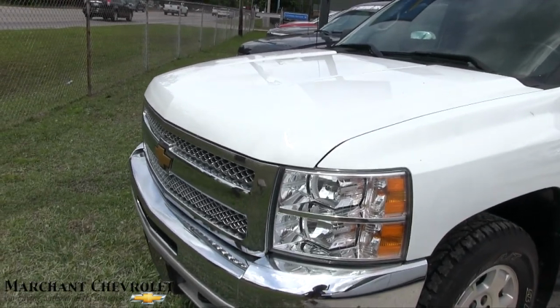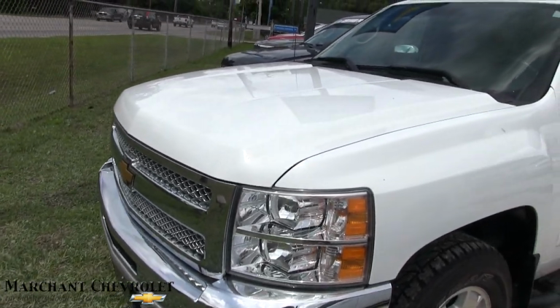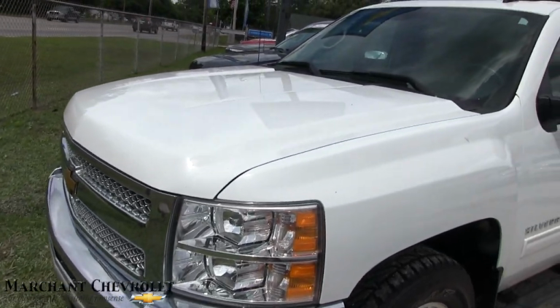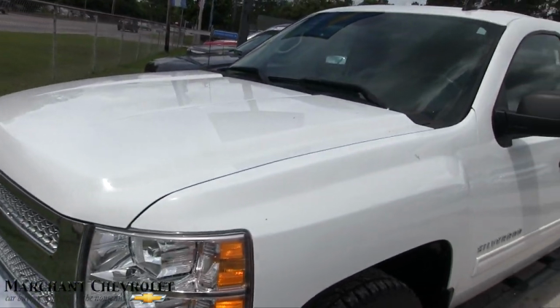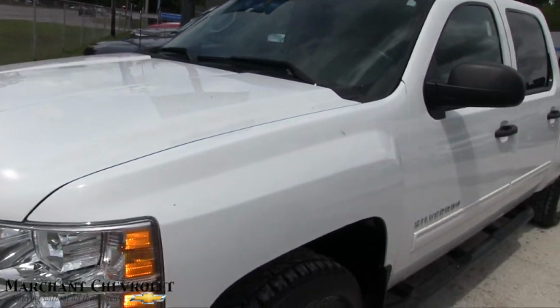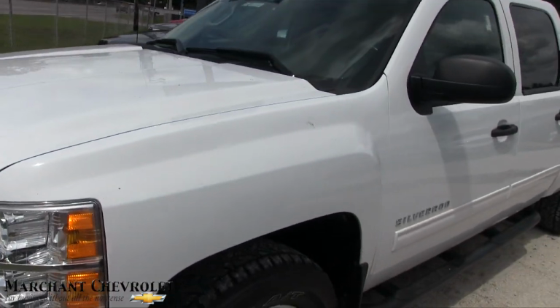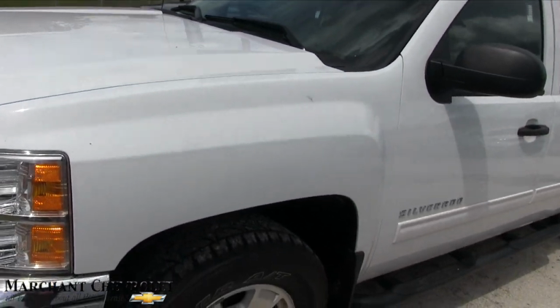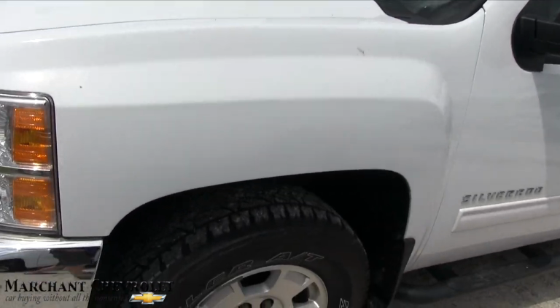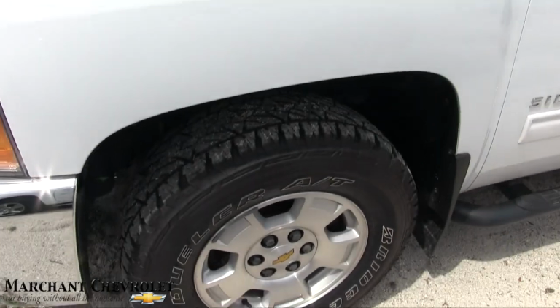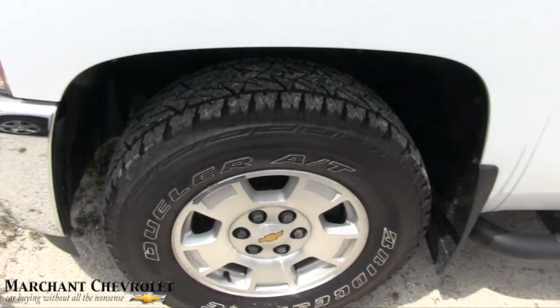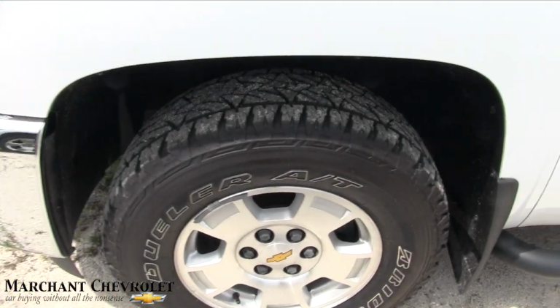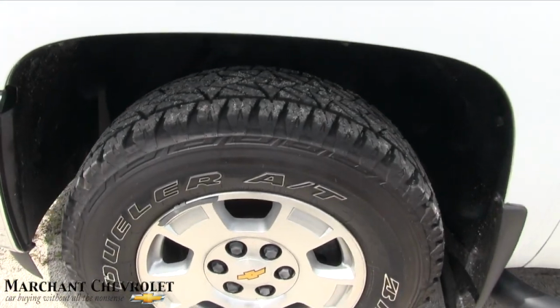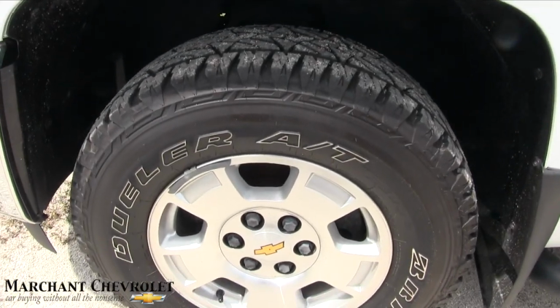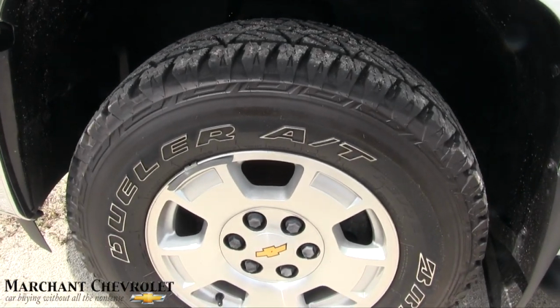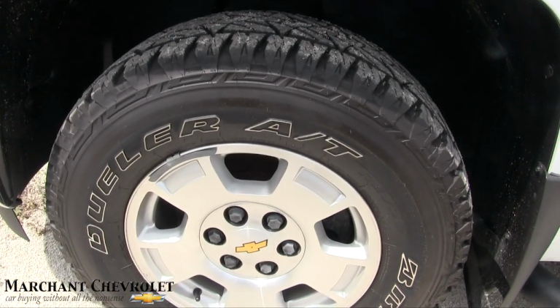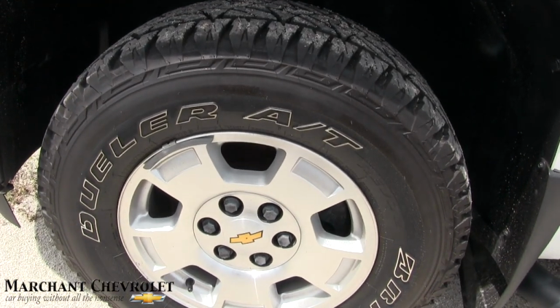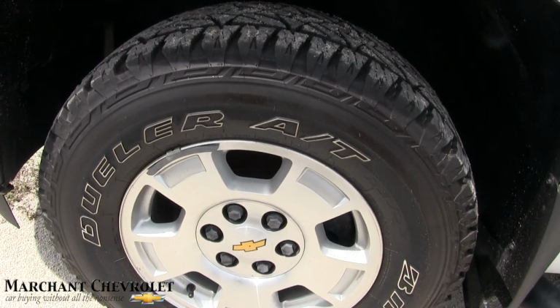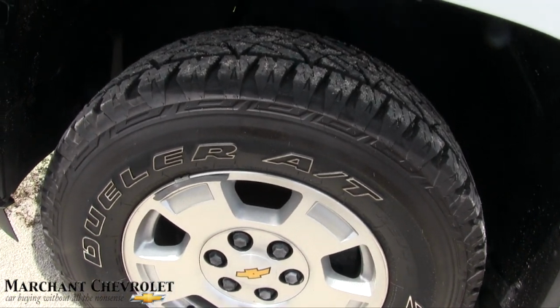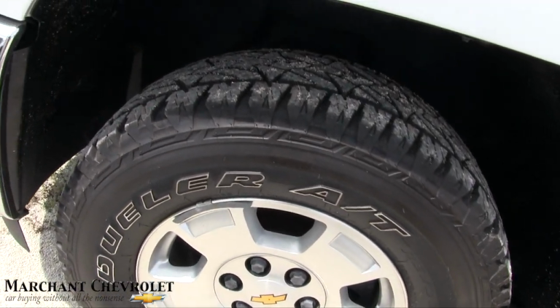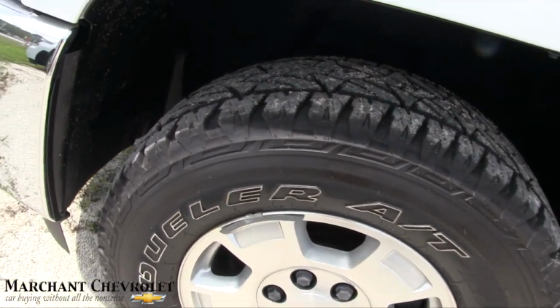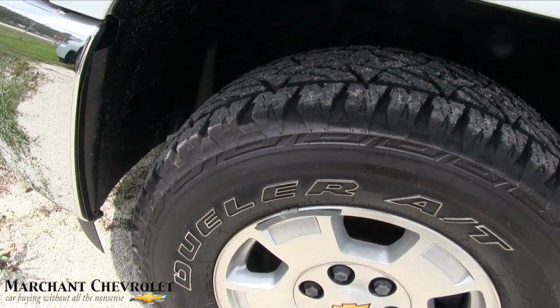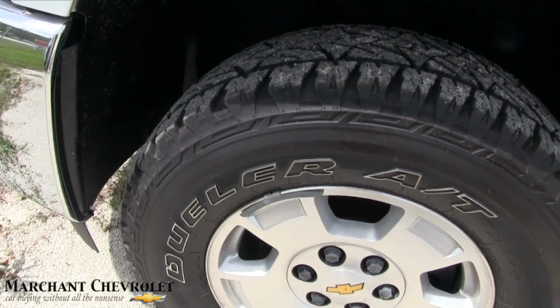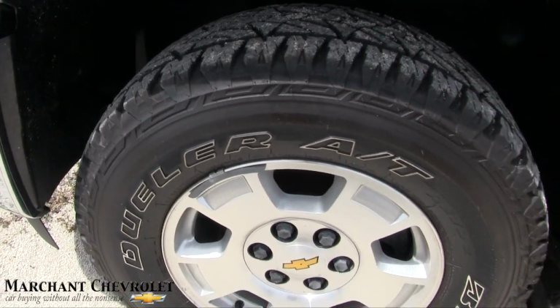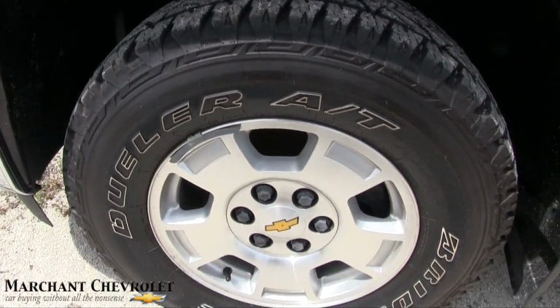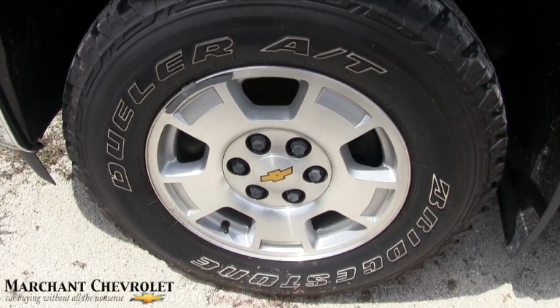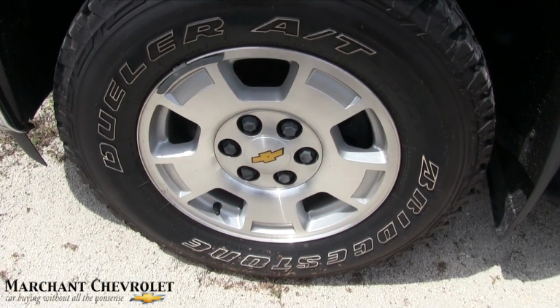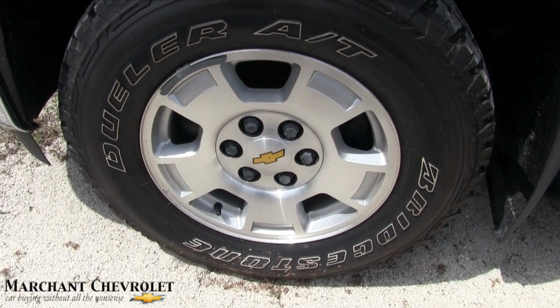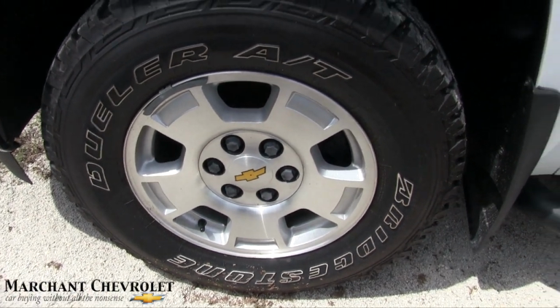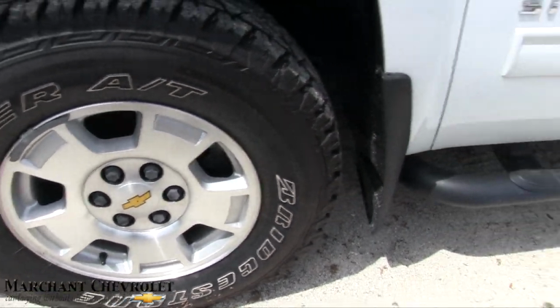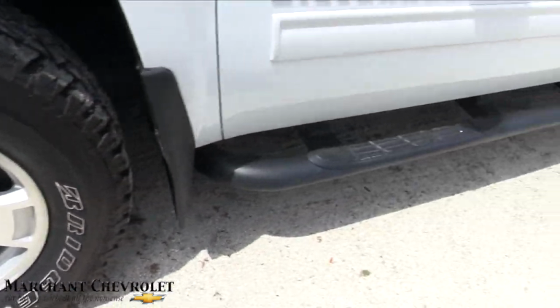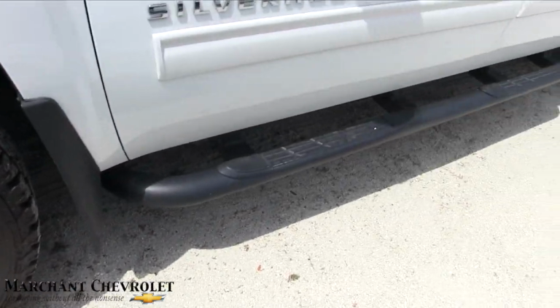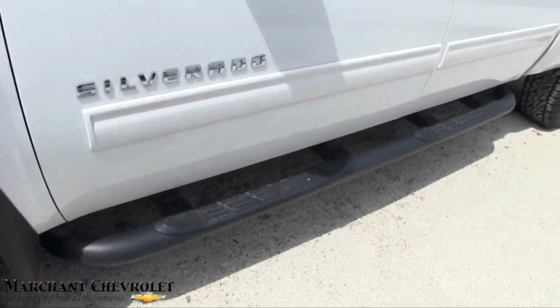Front end's looking nice on this white Silverado truck. I'm liking these tires — these Bridgestone Dueler all-terrain tires. Good-looking tread on them. Alloy wheels, not bad. Running boards, mud flaps.